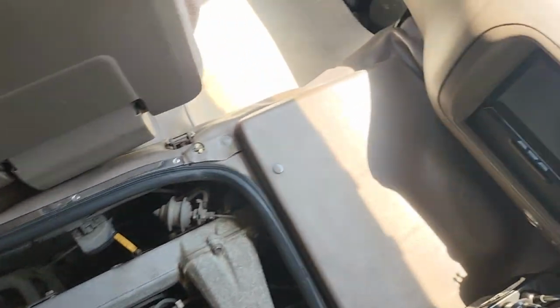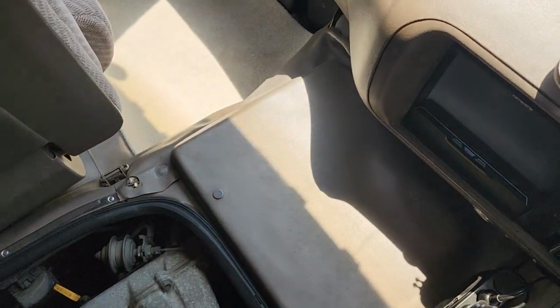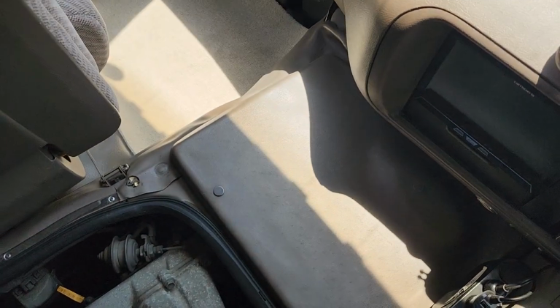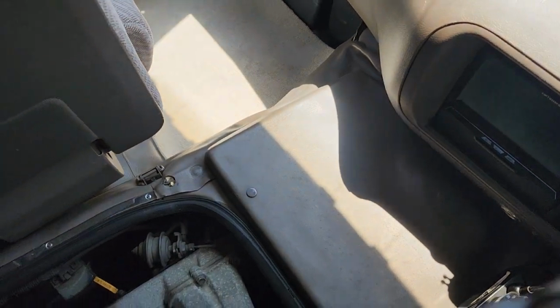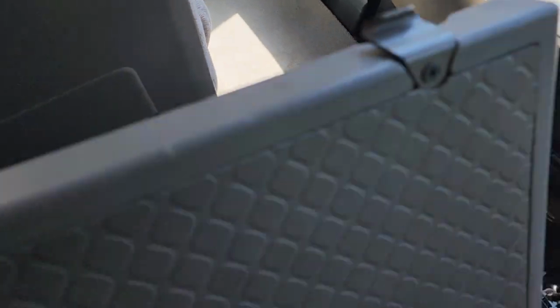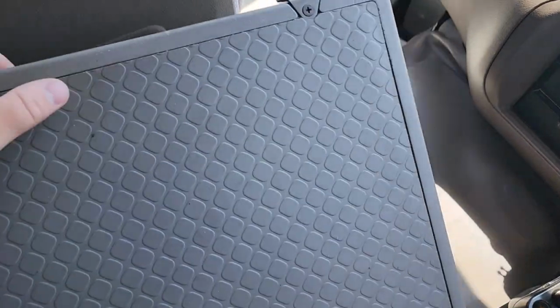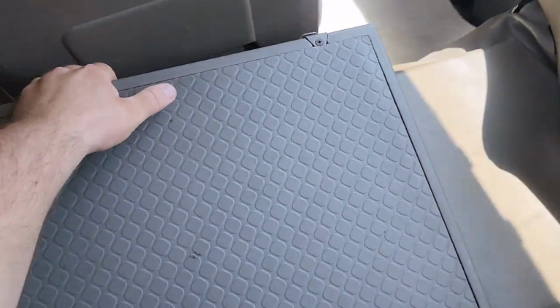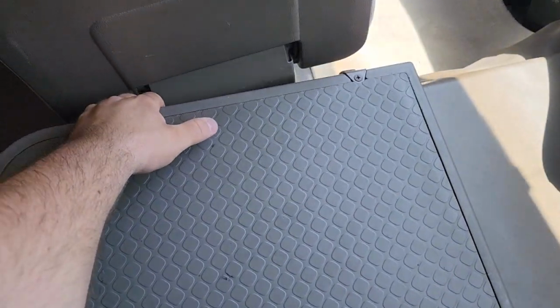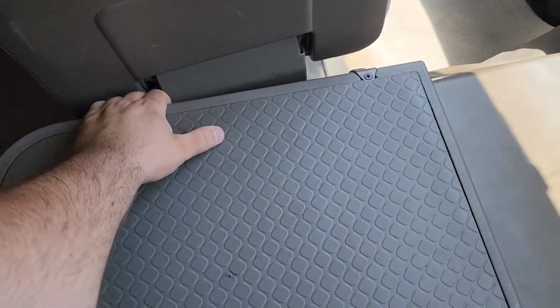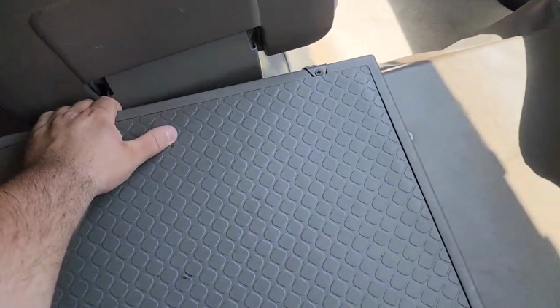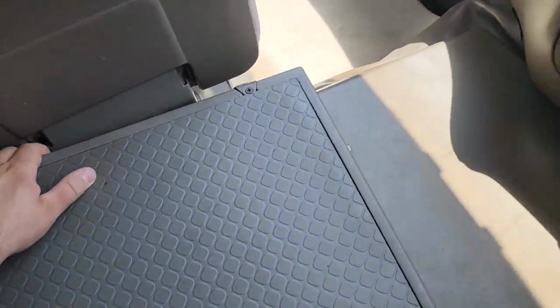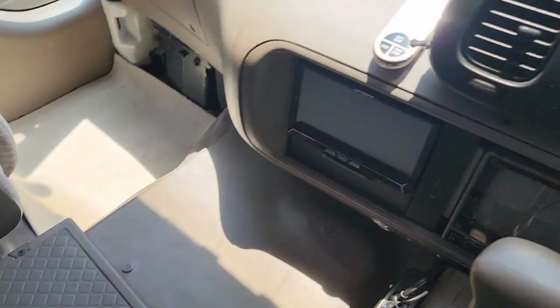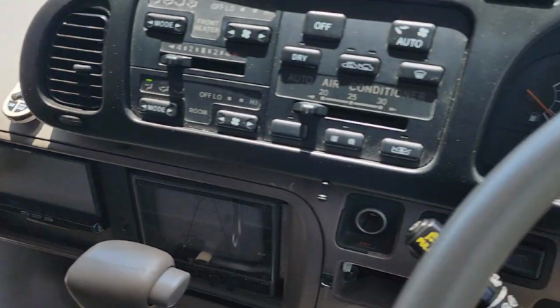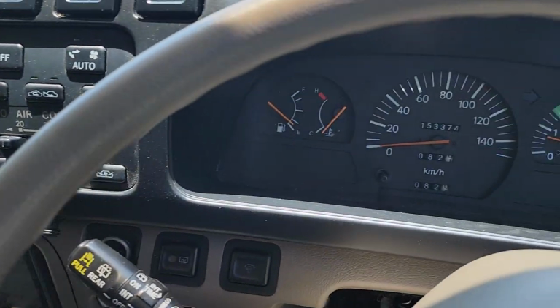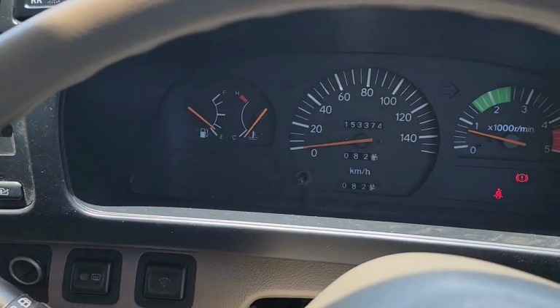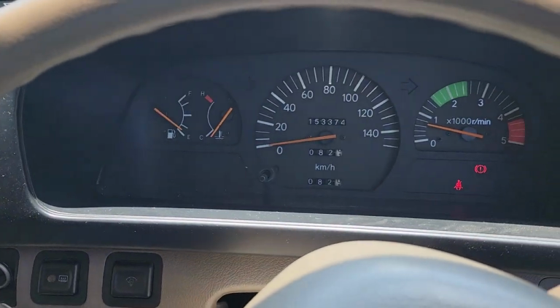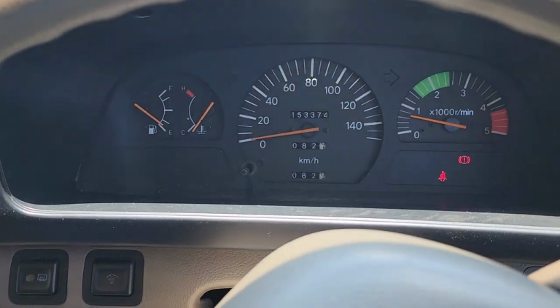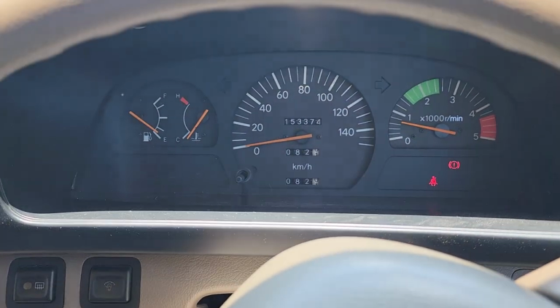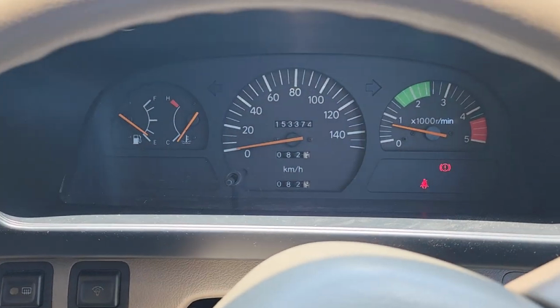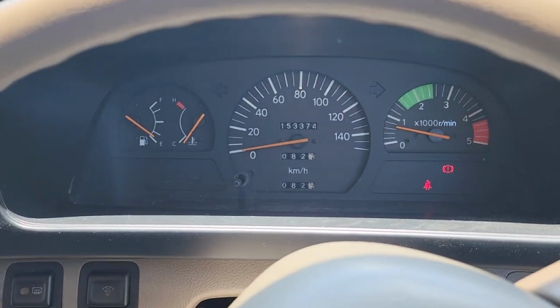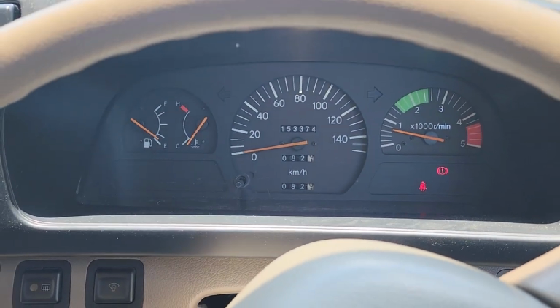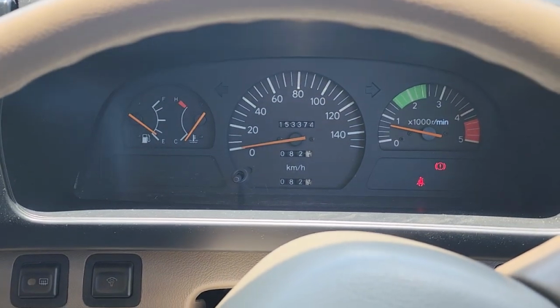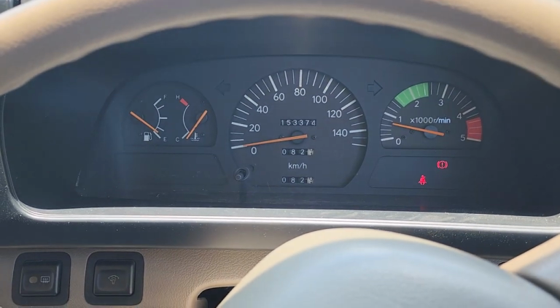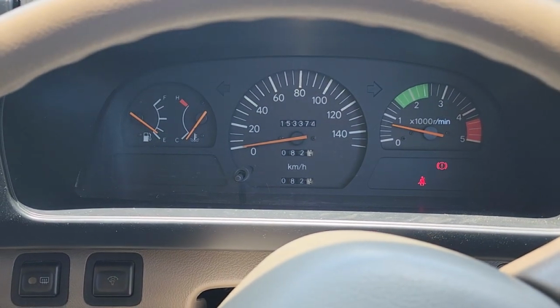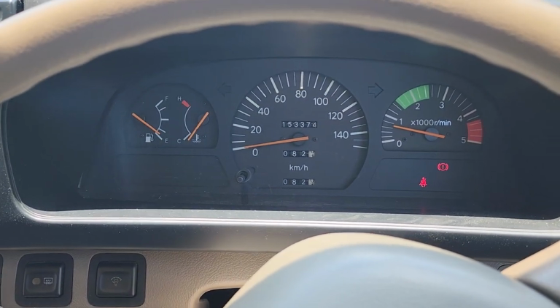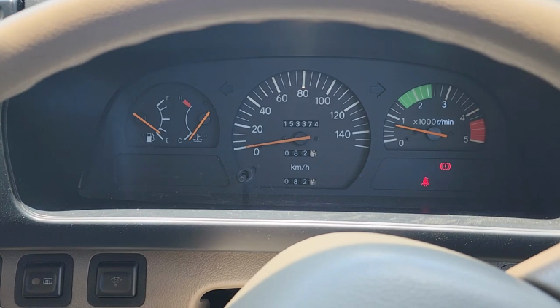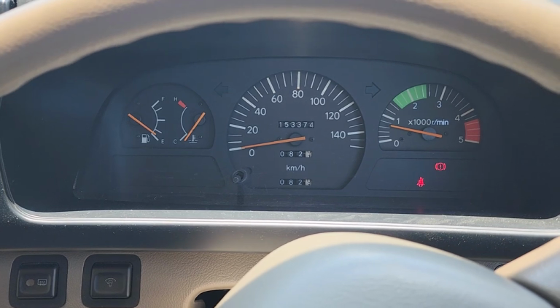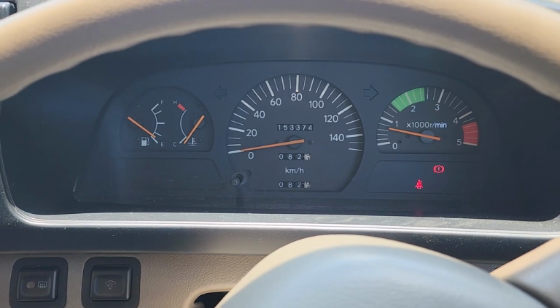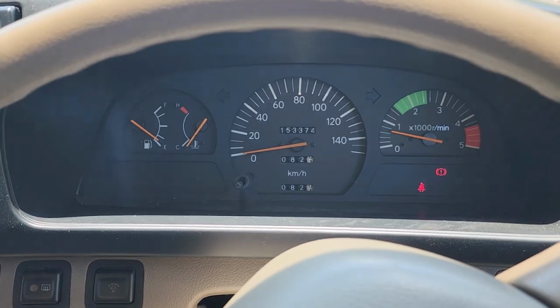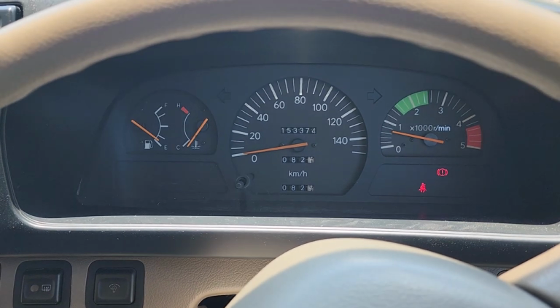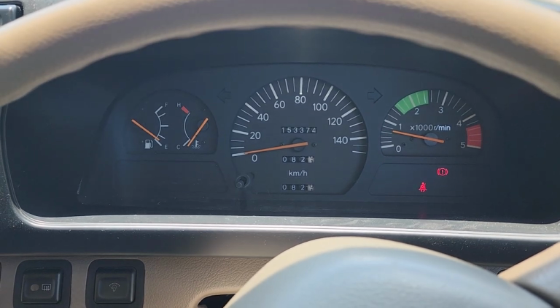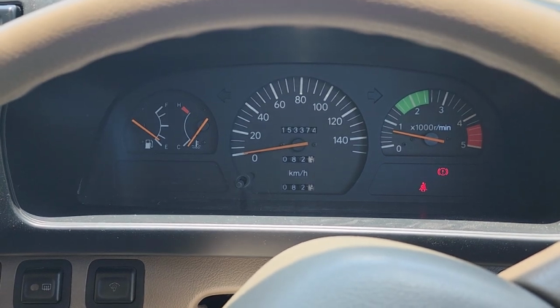There is another hatch there, I'm just not gonna open it because I've only got so many hands here. And there you have it for the cold start. We'll get a walk around video going as well in just a second here.